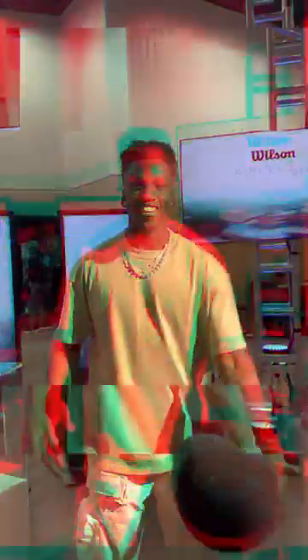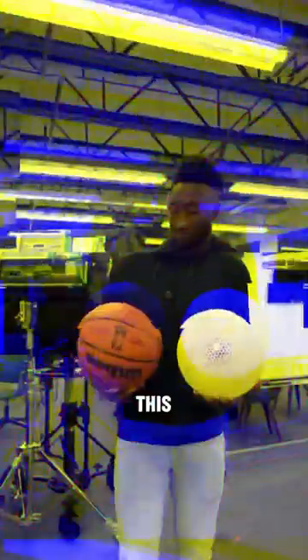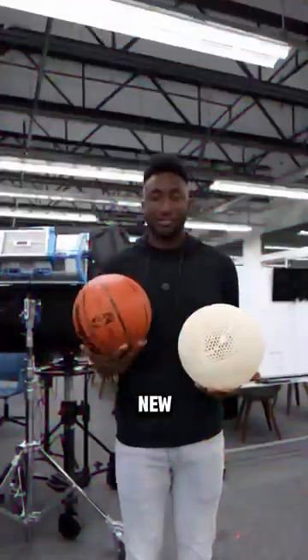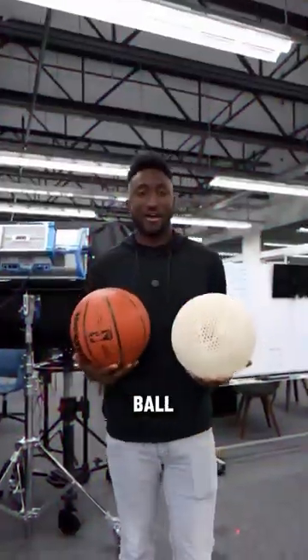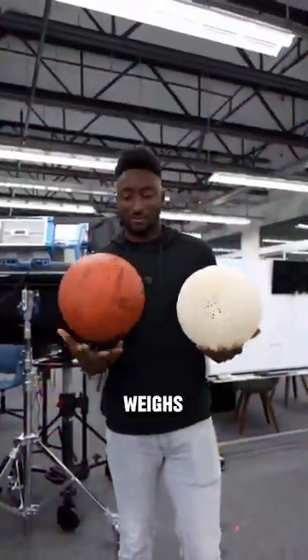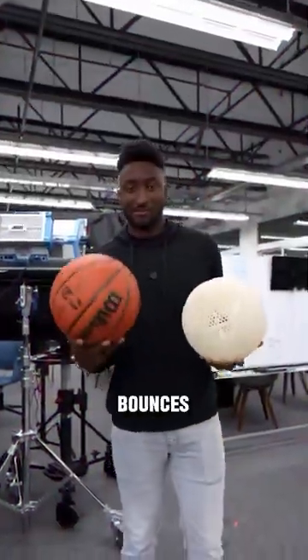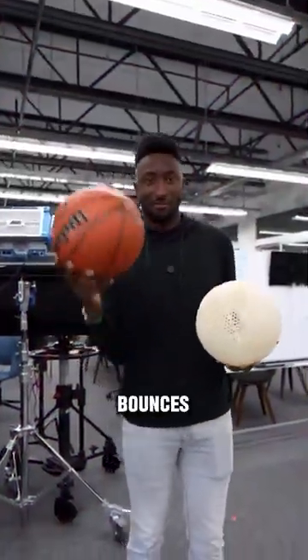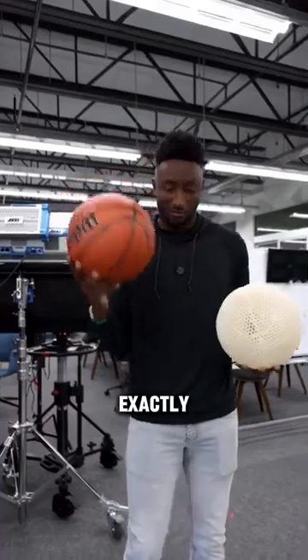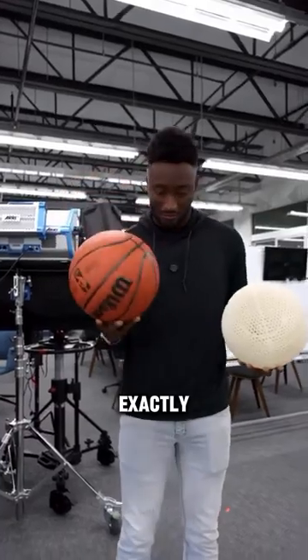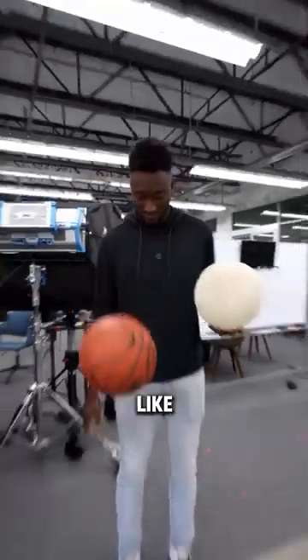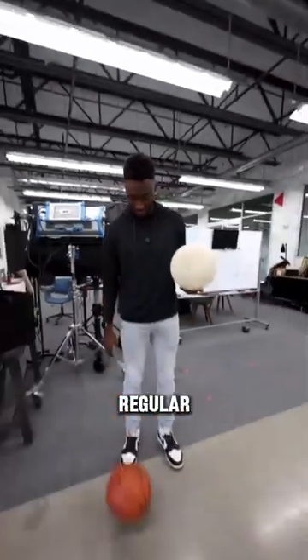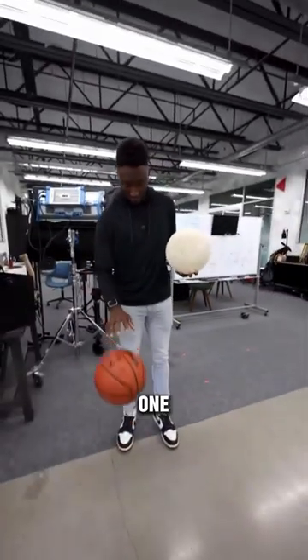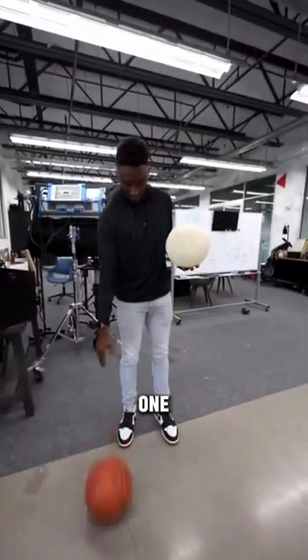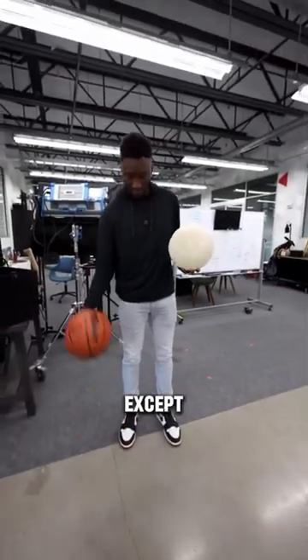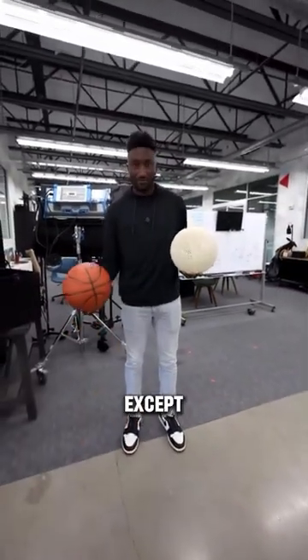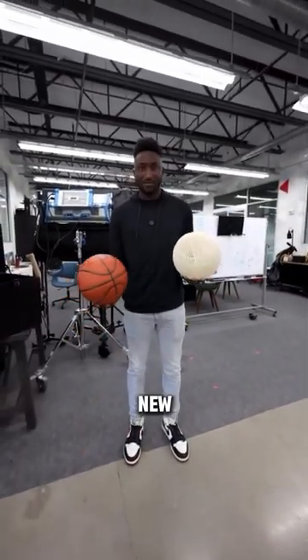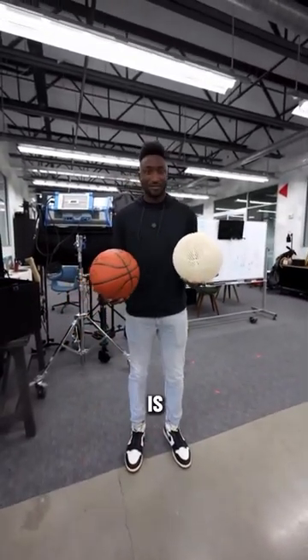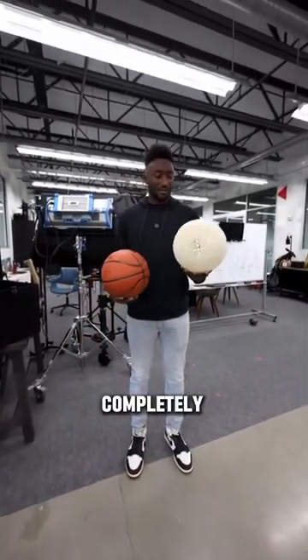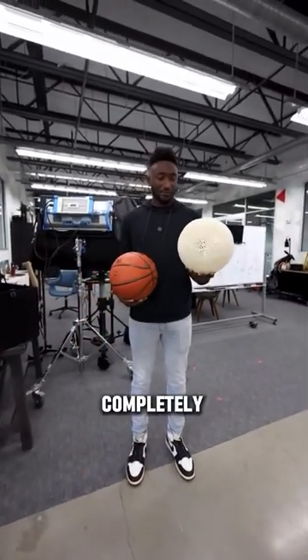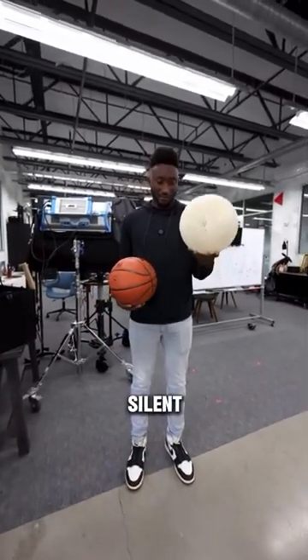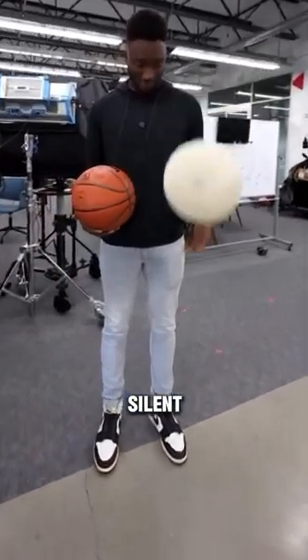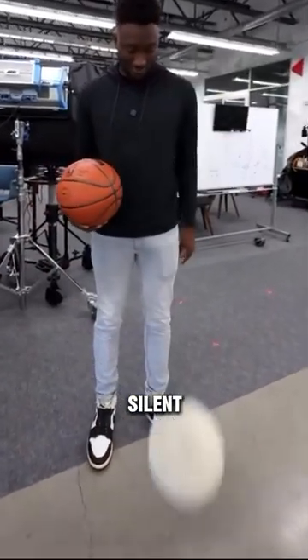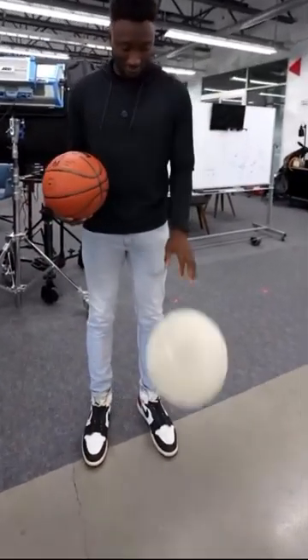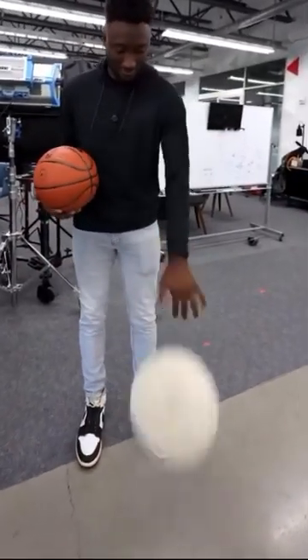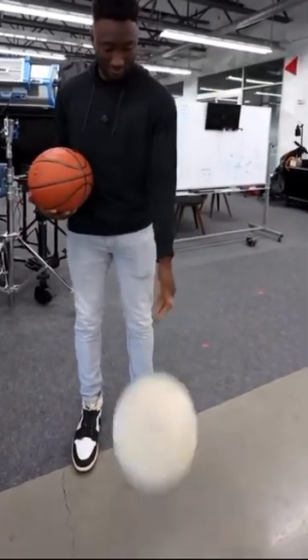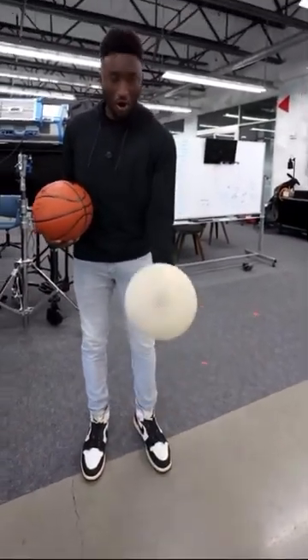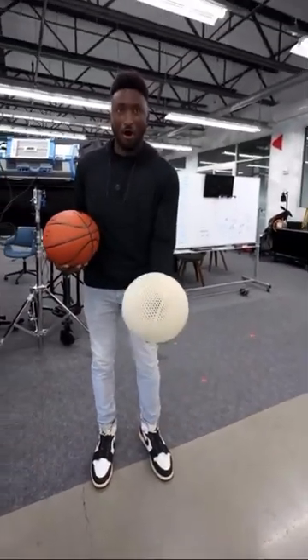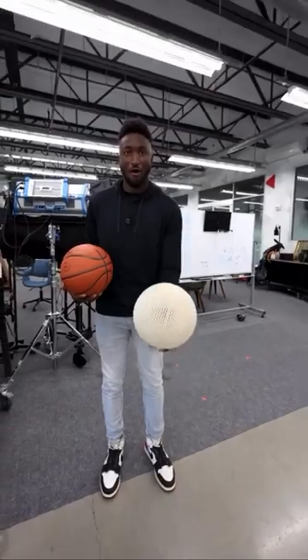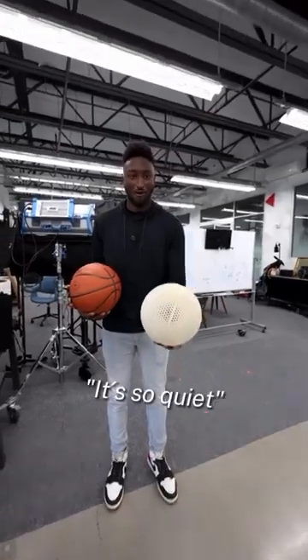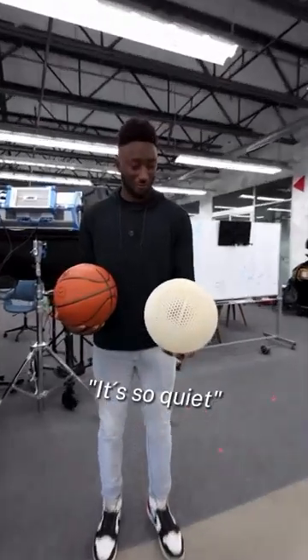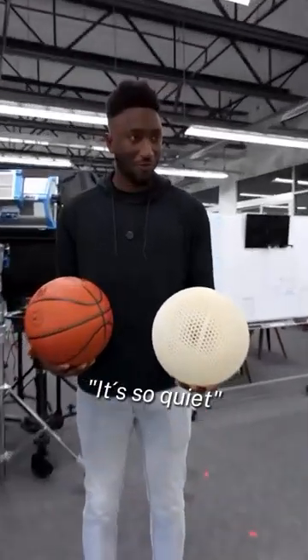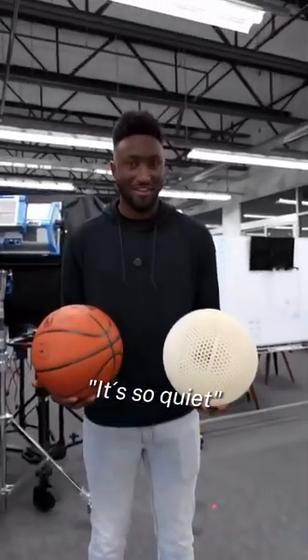This new ball weighs and bounces exactly like the regular one, except this new one is completely silent. It's so quiet.